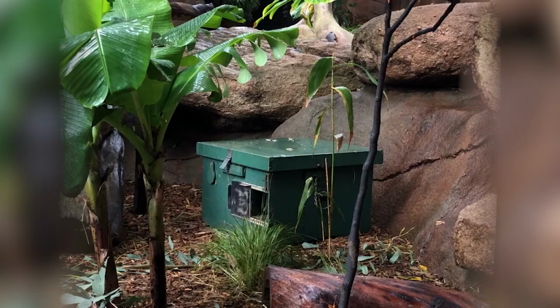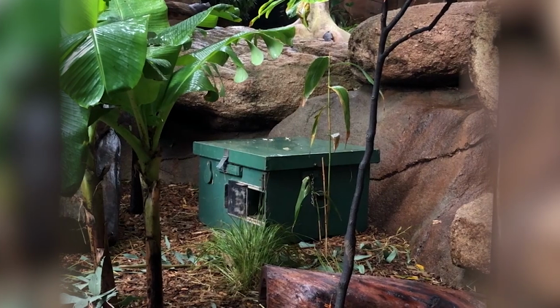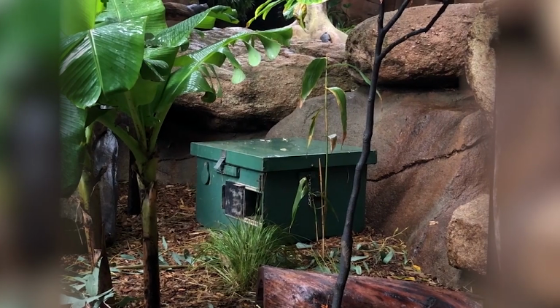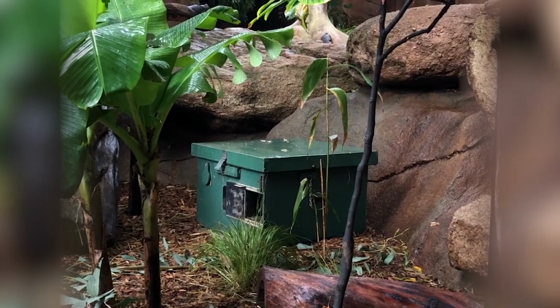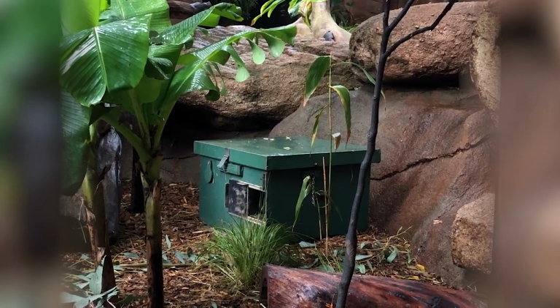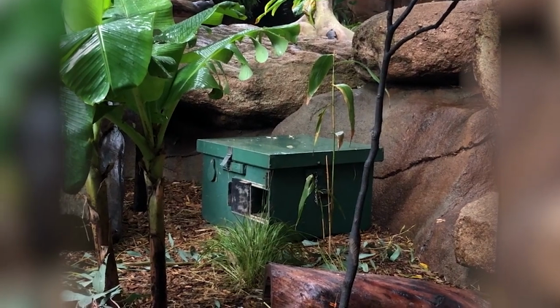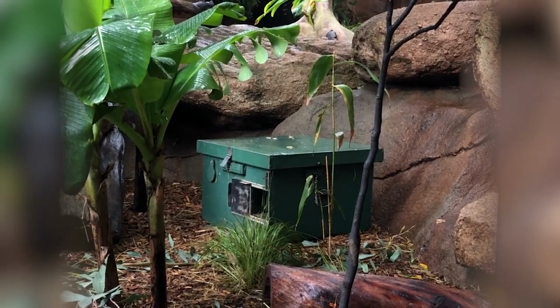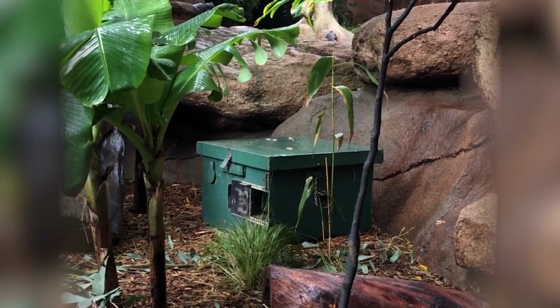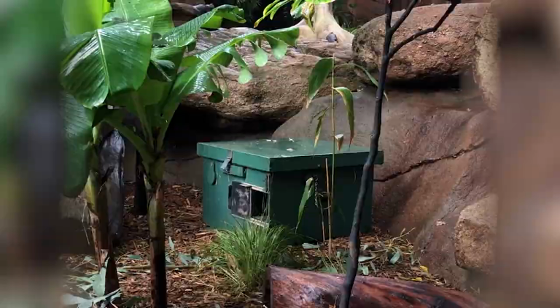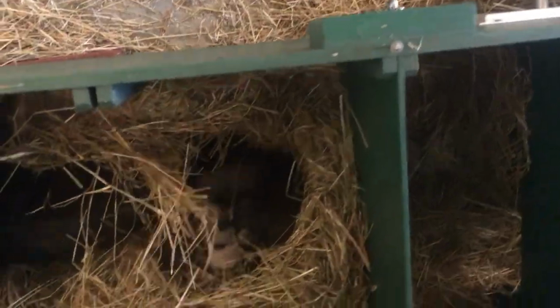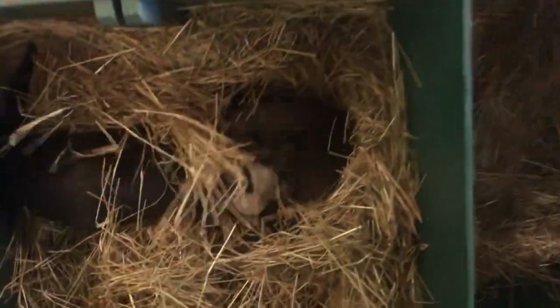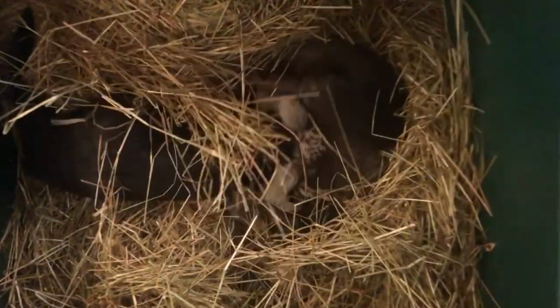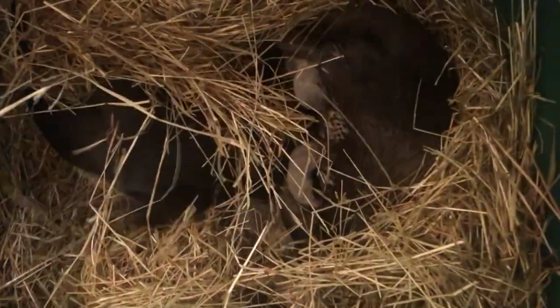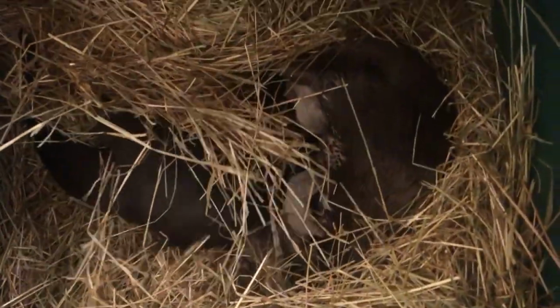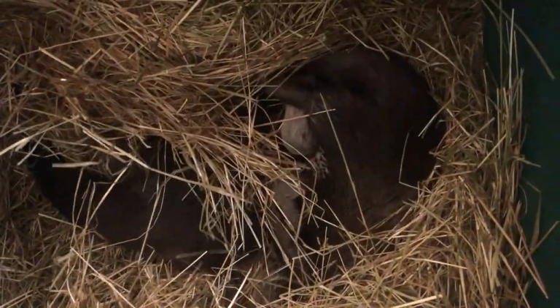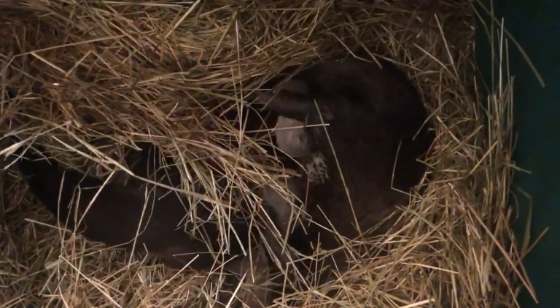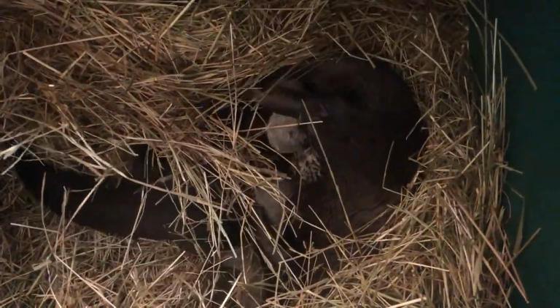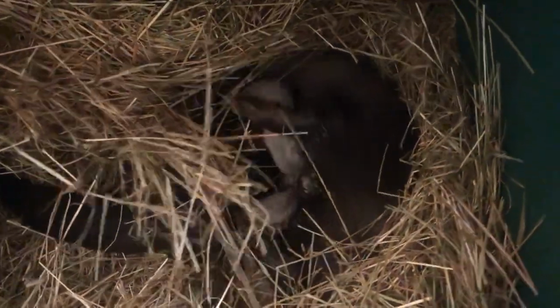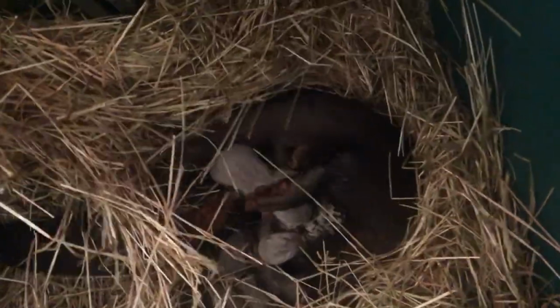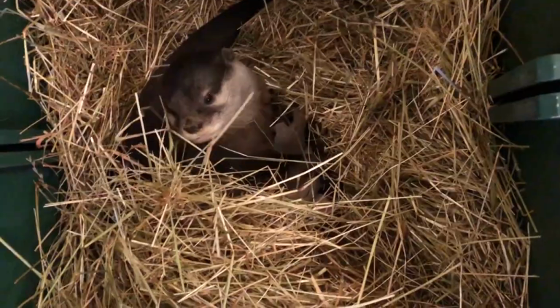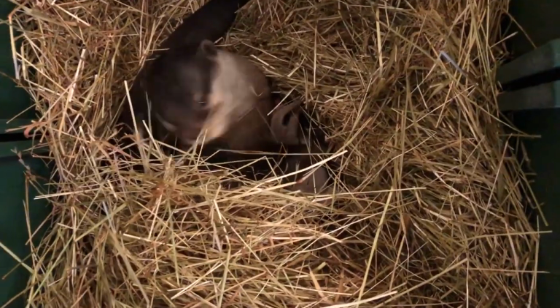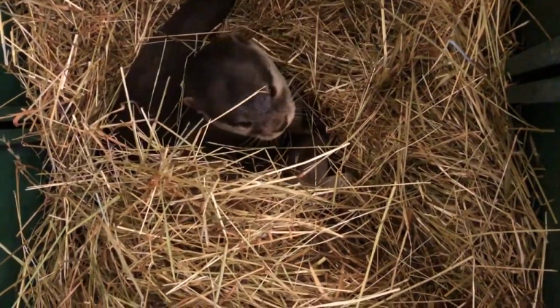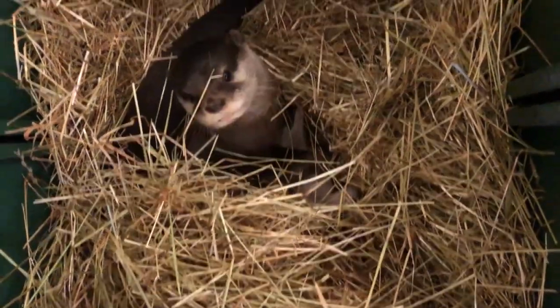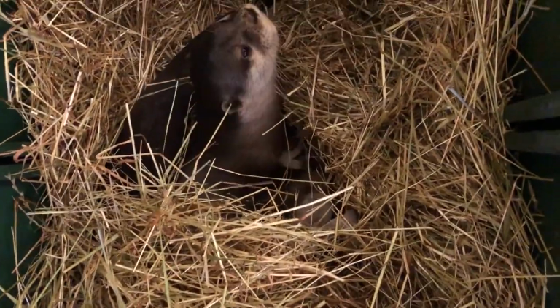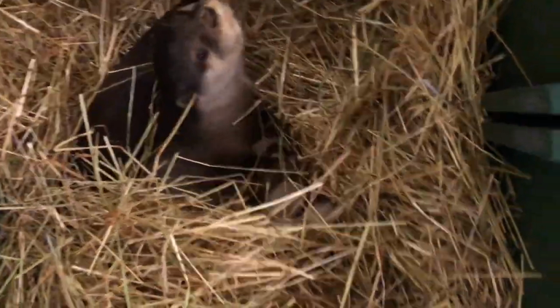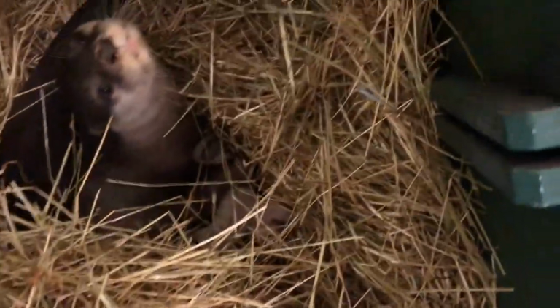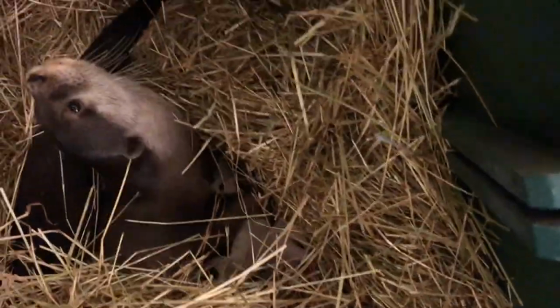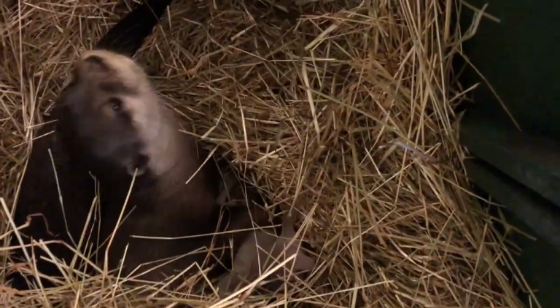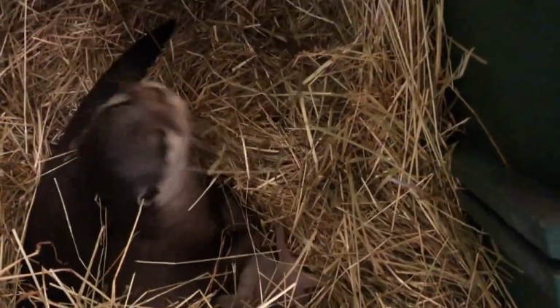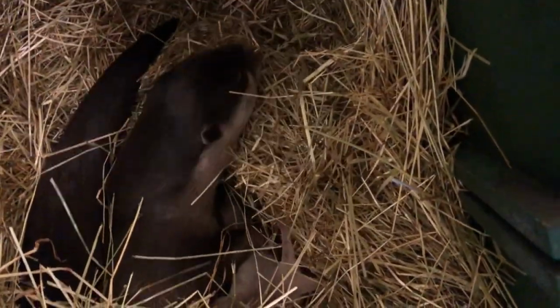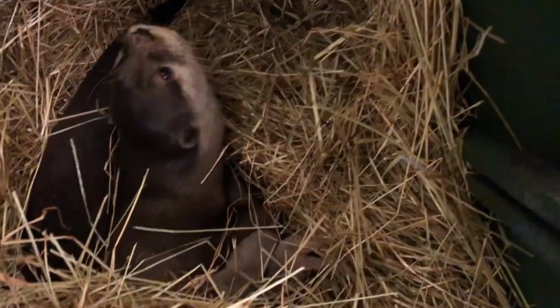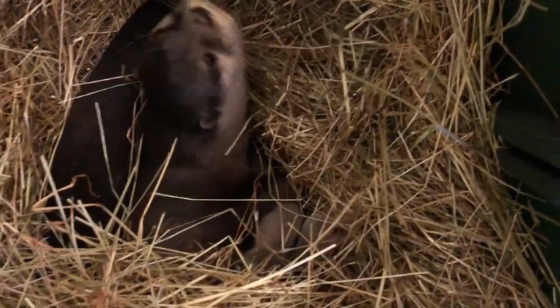Under the watchful eyes of mom and dad, the otter pups live in nest boxes within the exhibit for the first eight weeks after they are born. Otter pups like these are born with their eyes closed and rely on their parents for everything until they're old enough to leave the nest box.